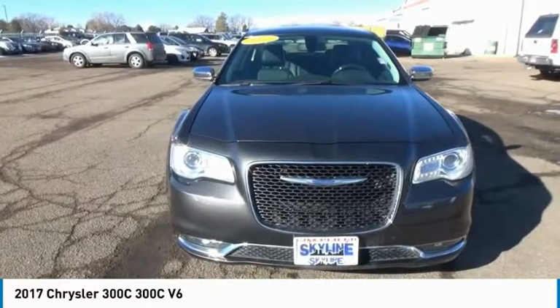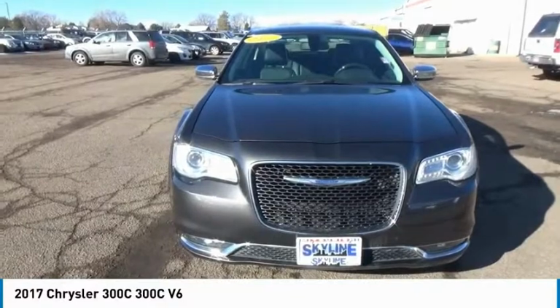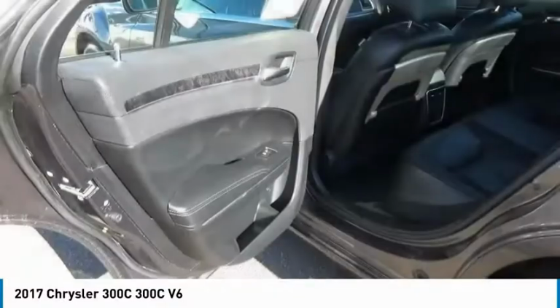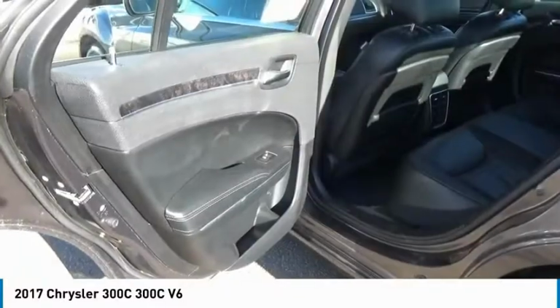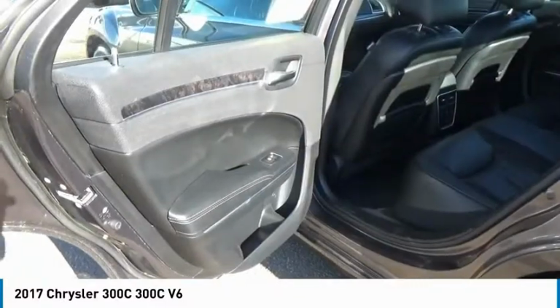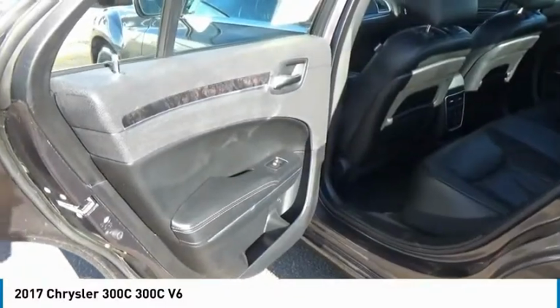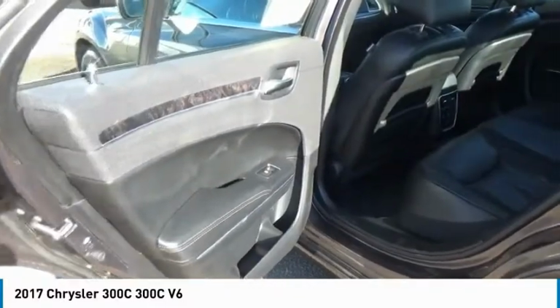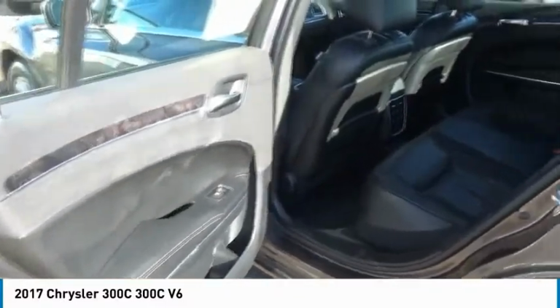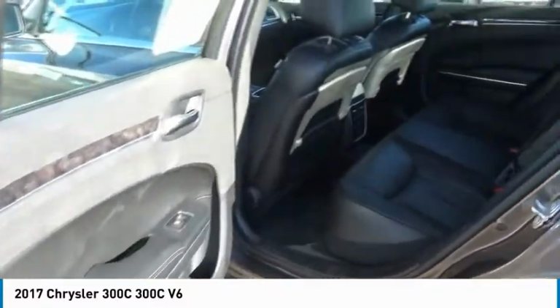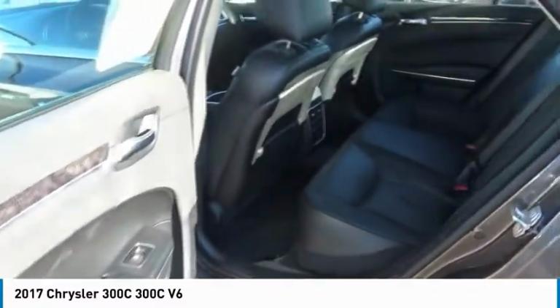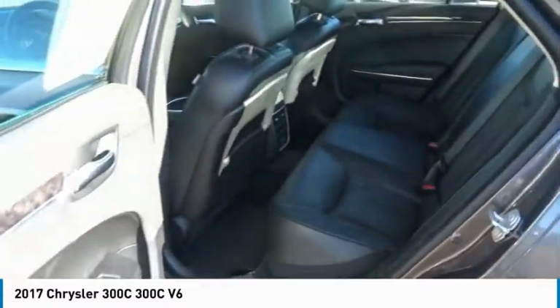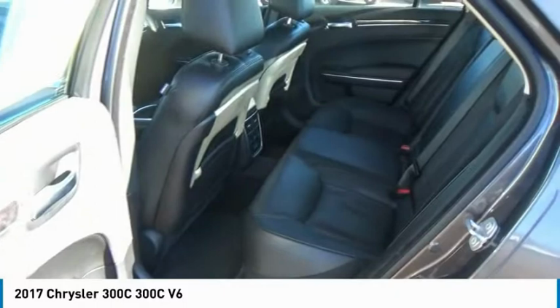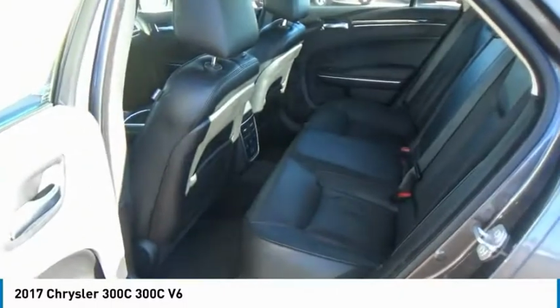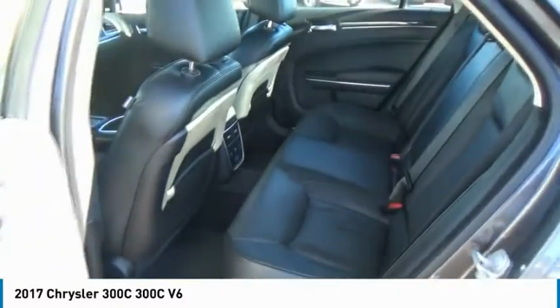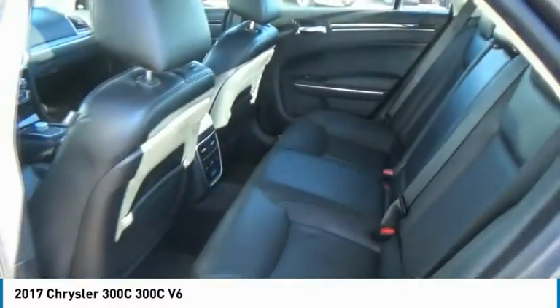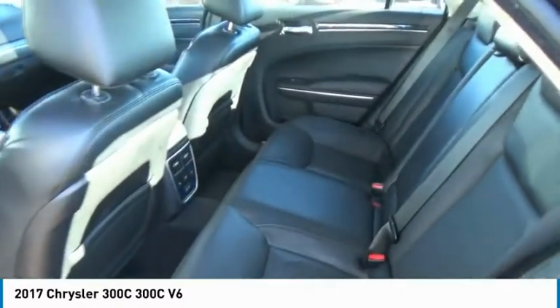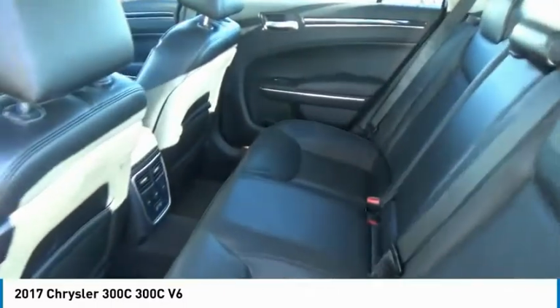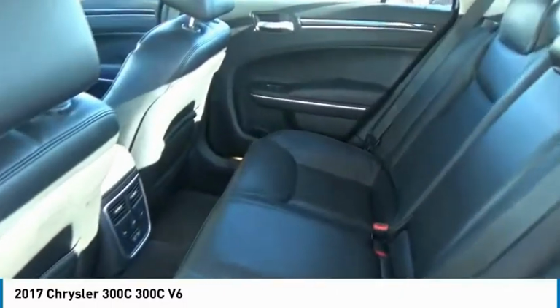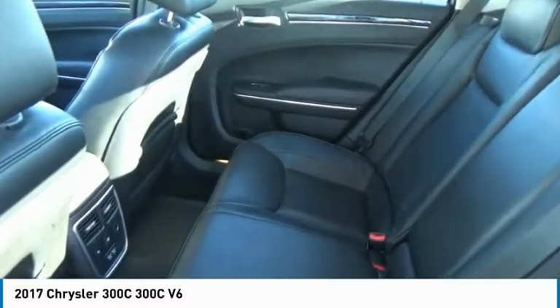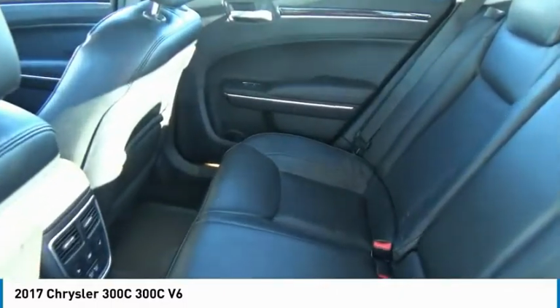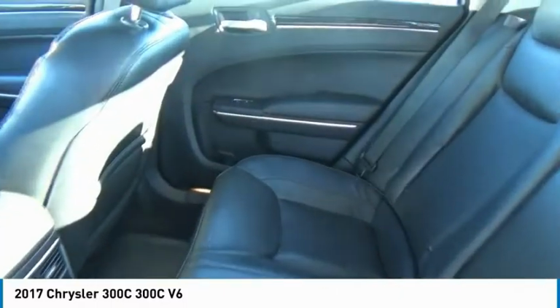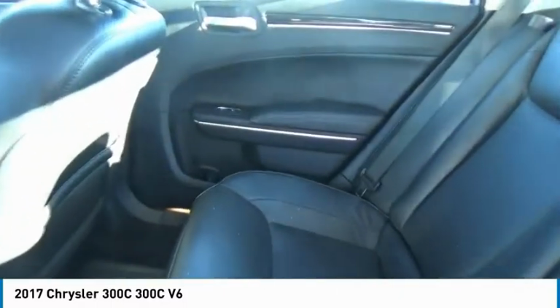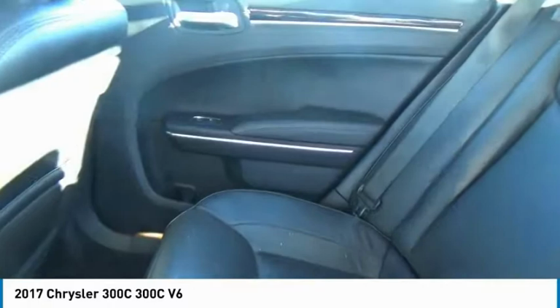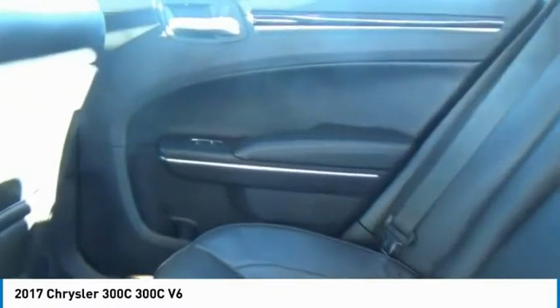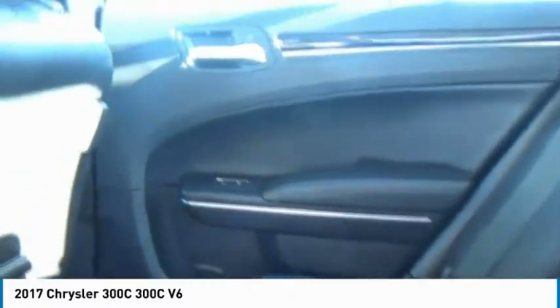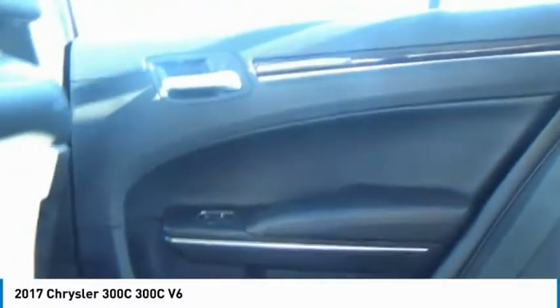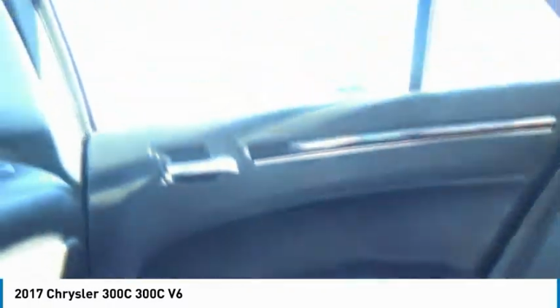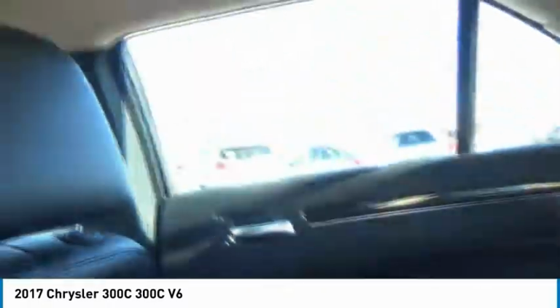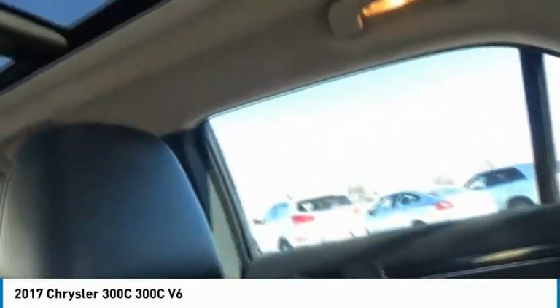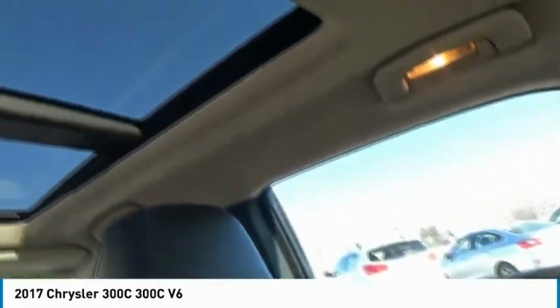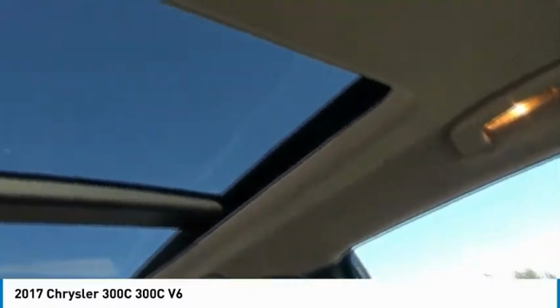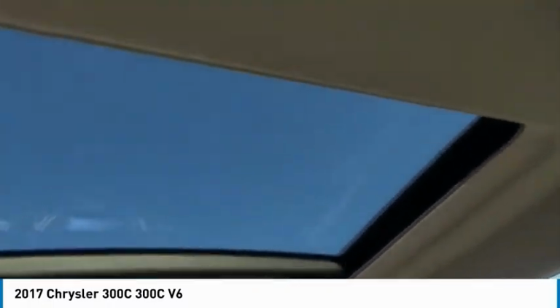Here are some of this vehicle's great options: traction control, navigation system, remote engine start, Bluetooth, passenger airbag, automatic transmission, driver airbag, tilt and telescopic steering wheel, fog lamps, and trip computer.